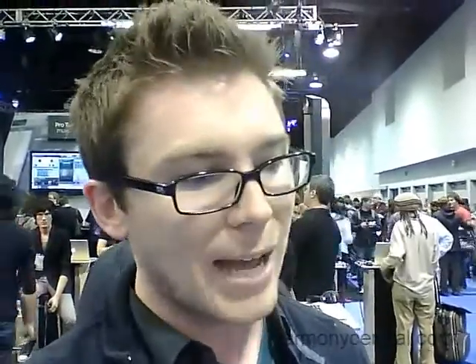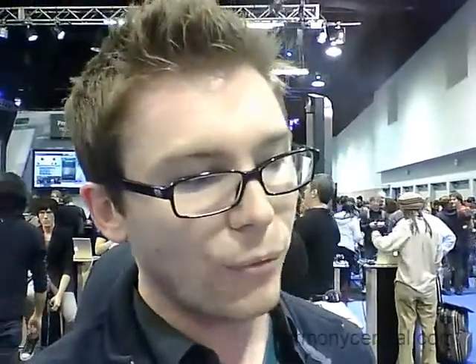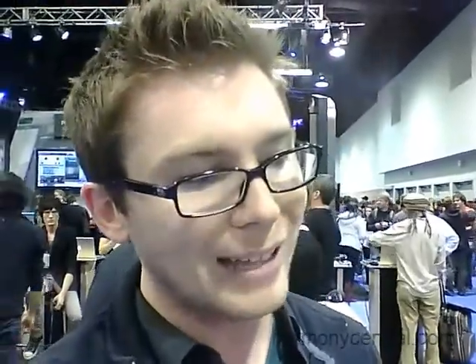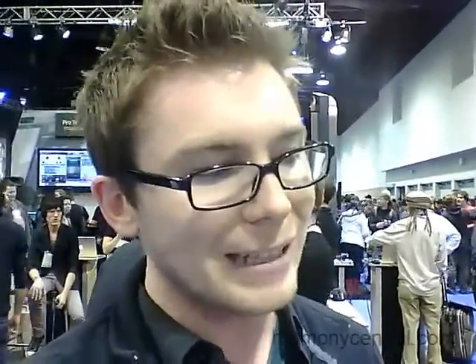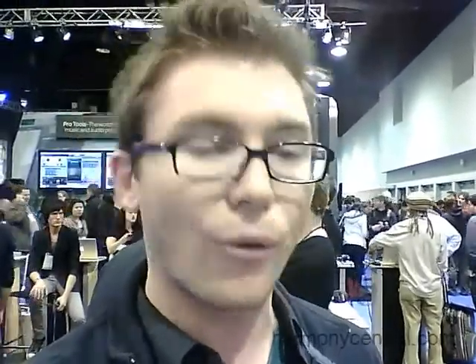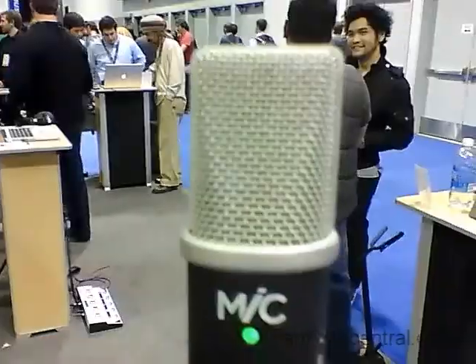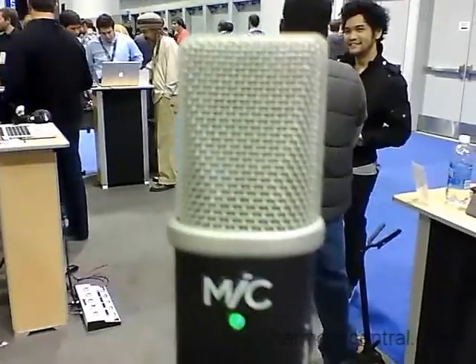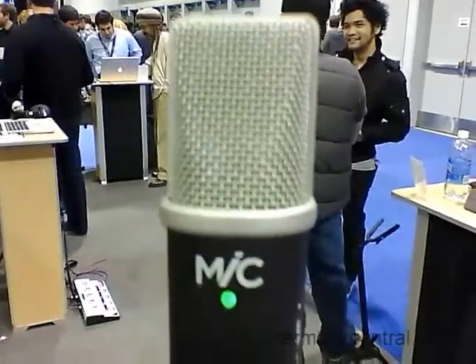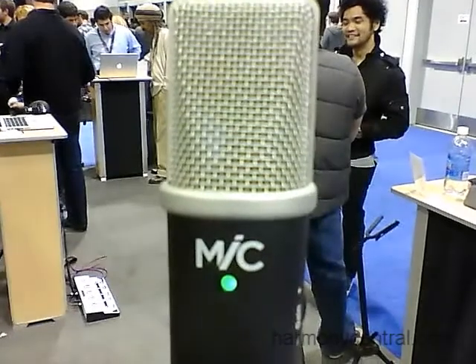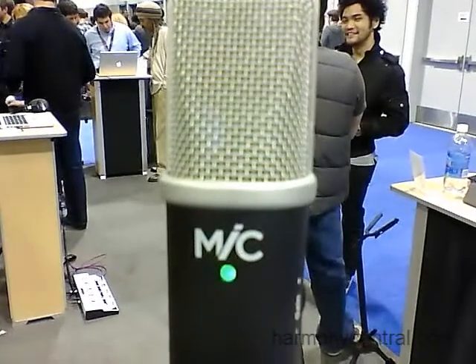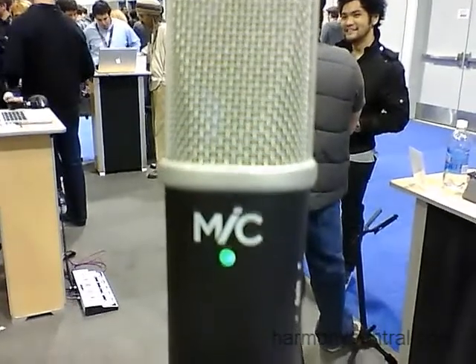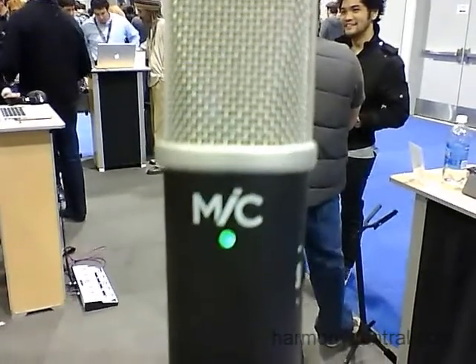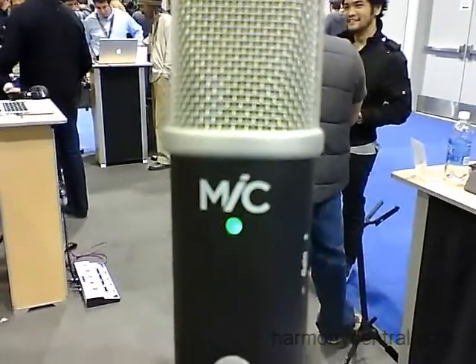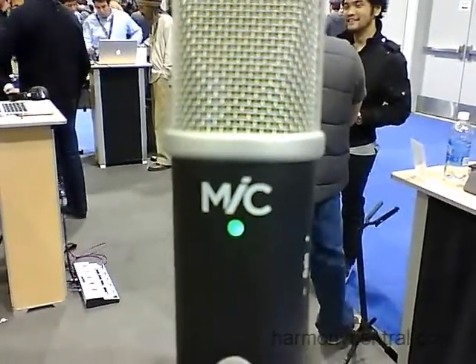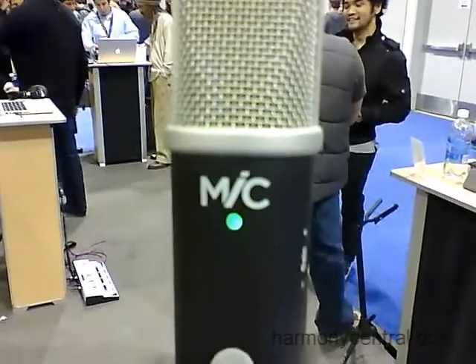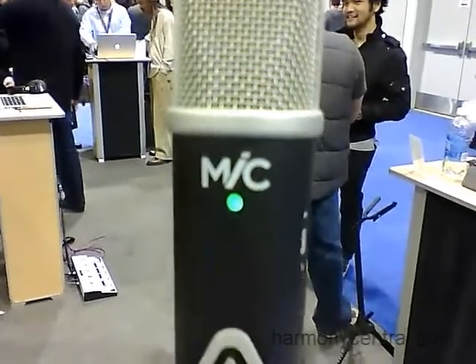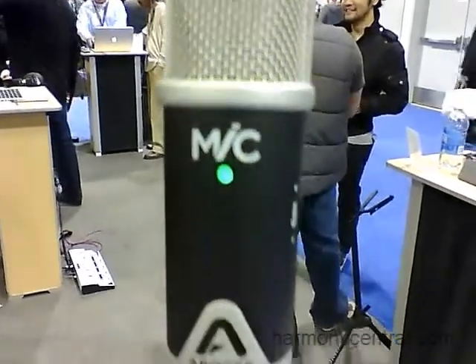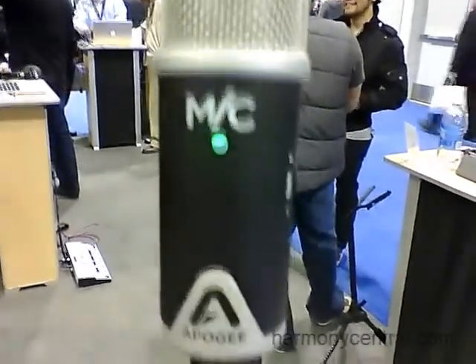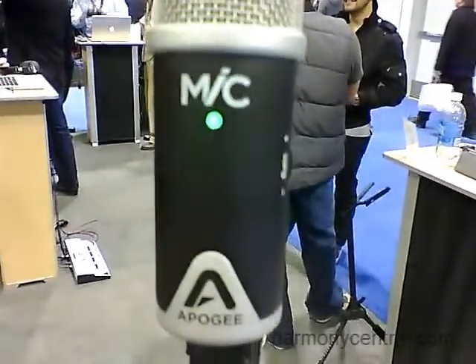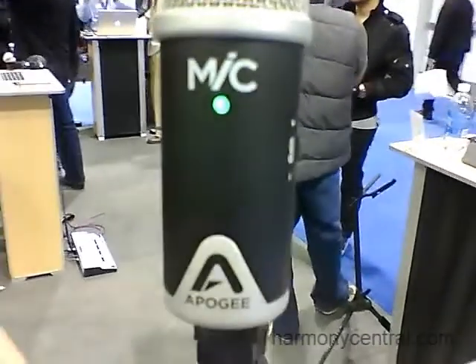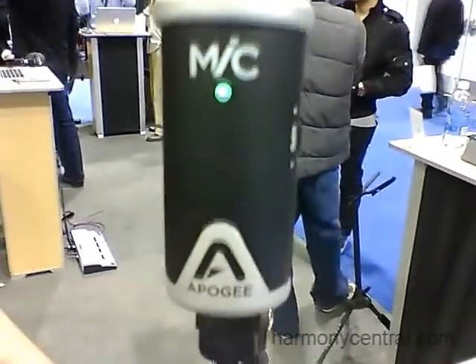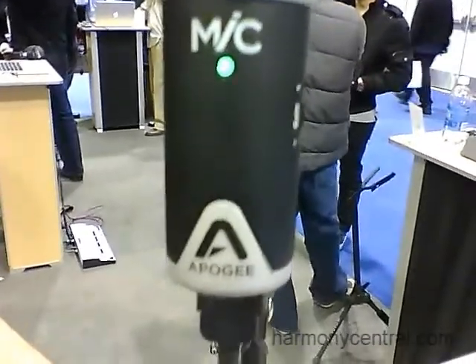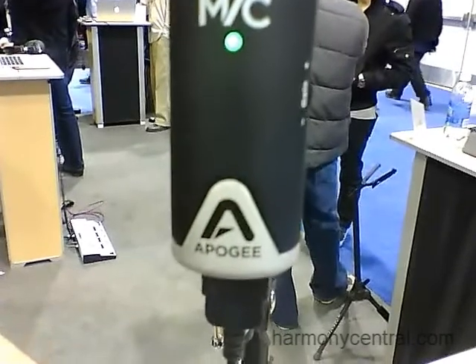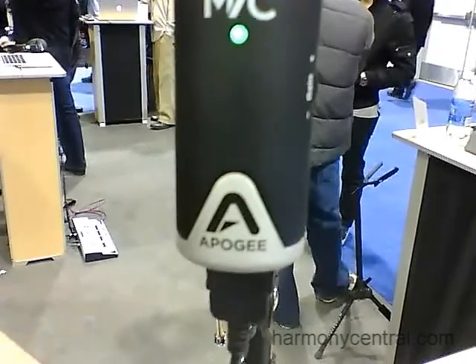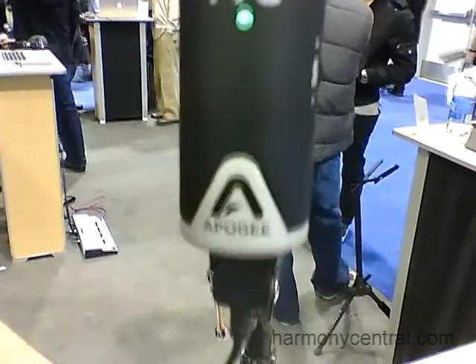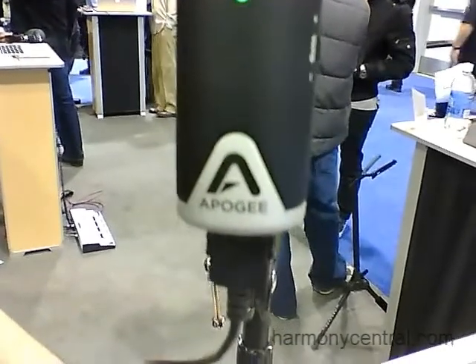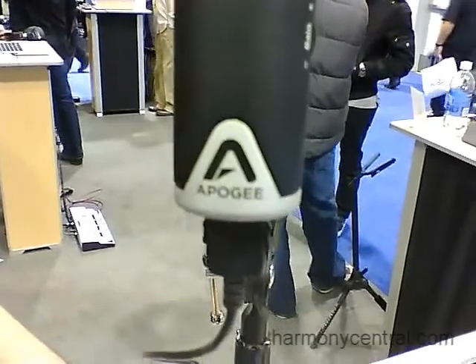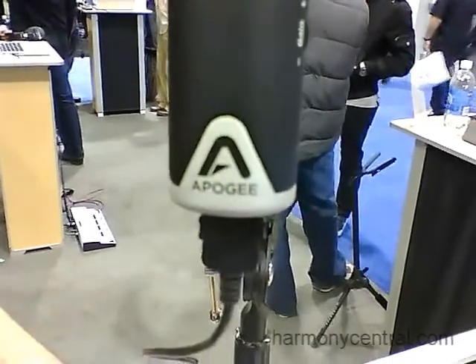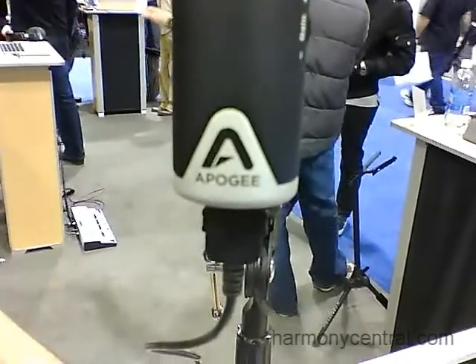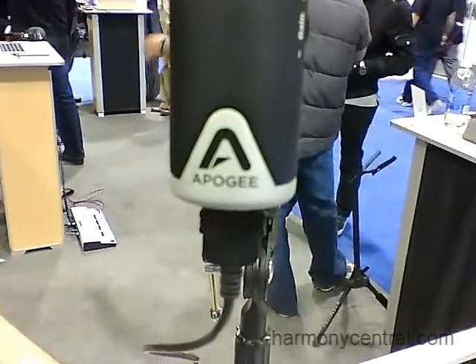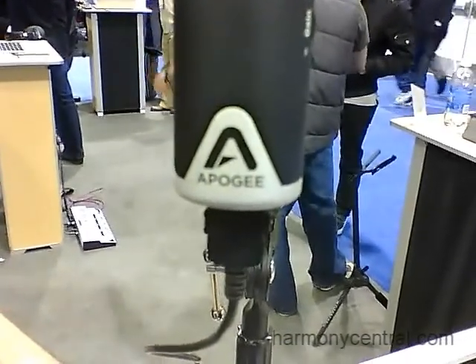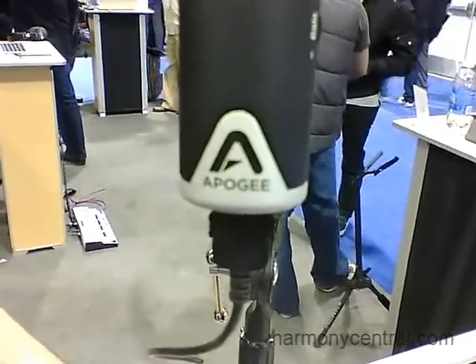You have a beautiful LED light right on the front of the mic, so as you're singing into it you can actually see your level. And because it's running in digitally, that means it has converters — not just any converters, but of course Apogee converters on the inside.